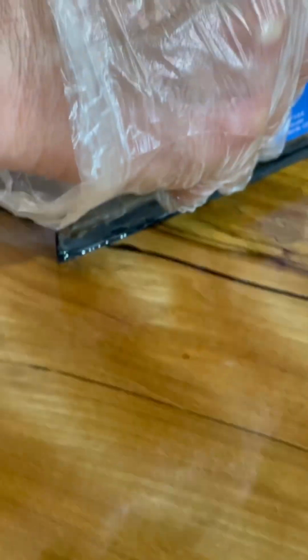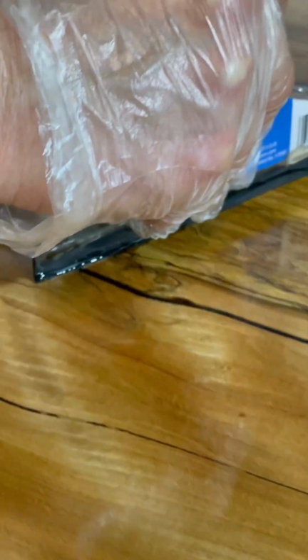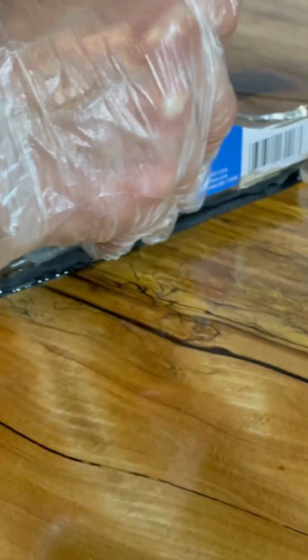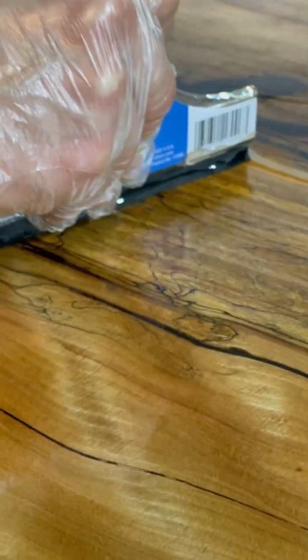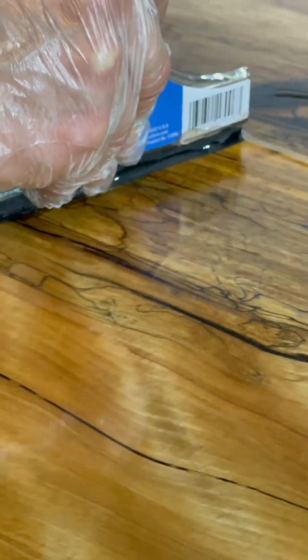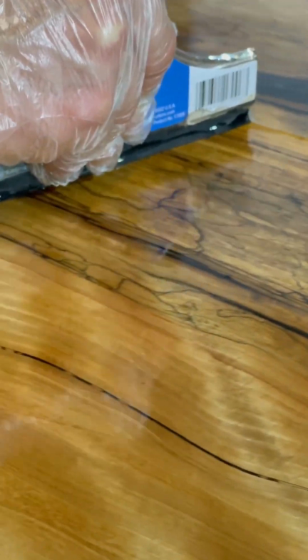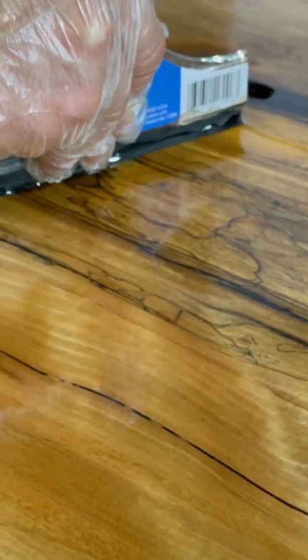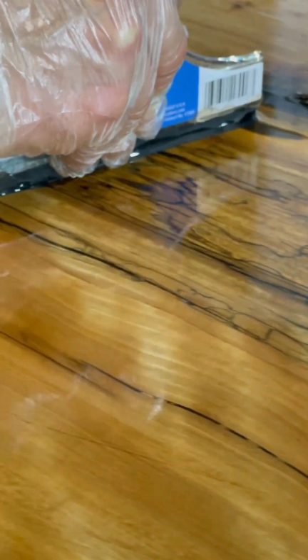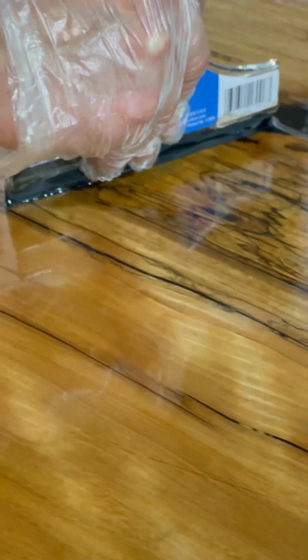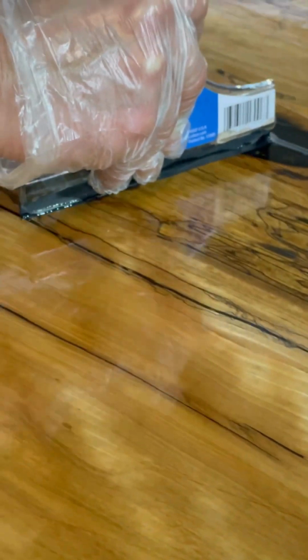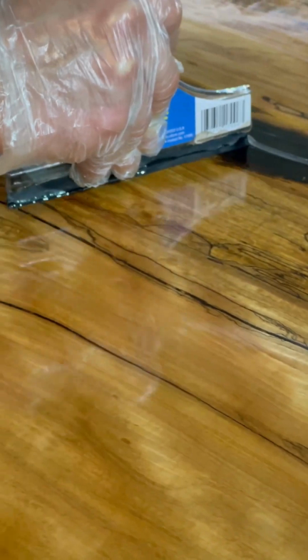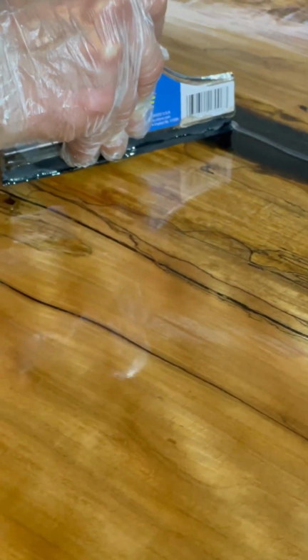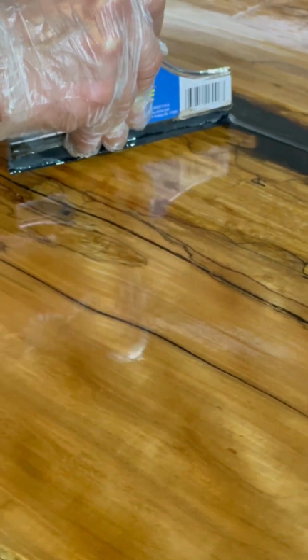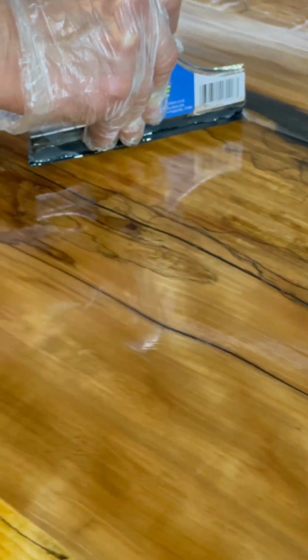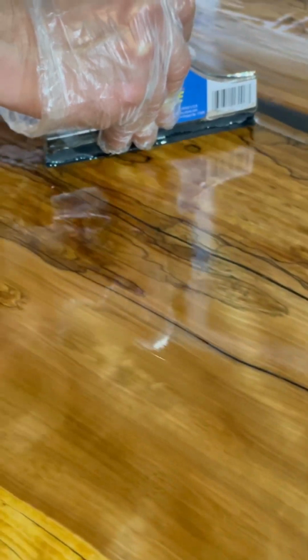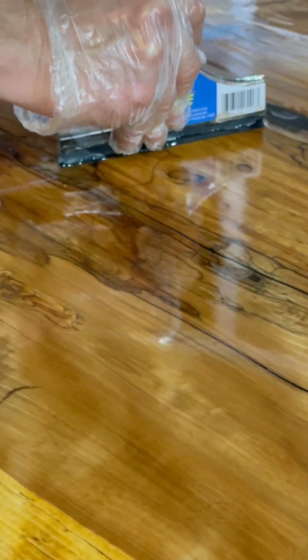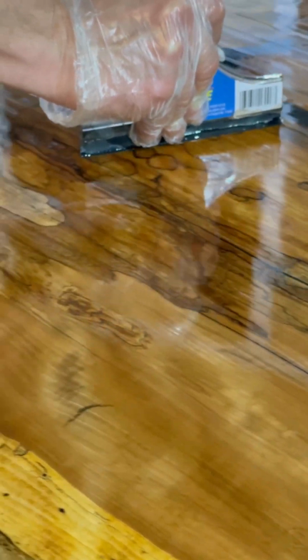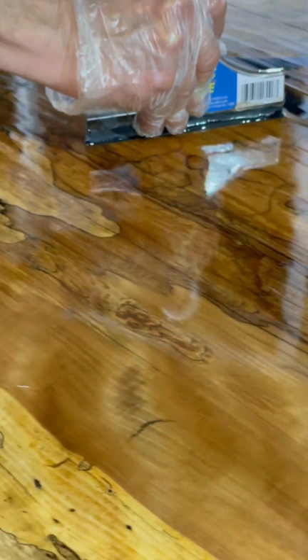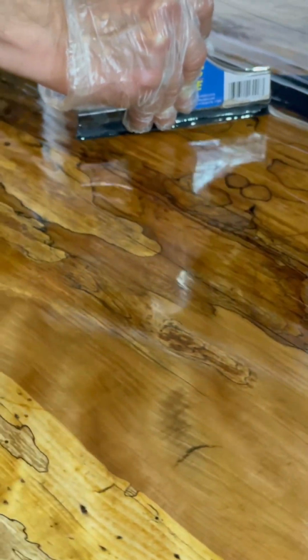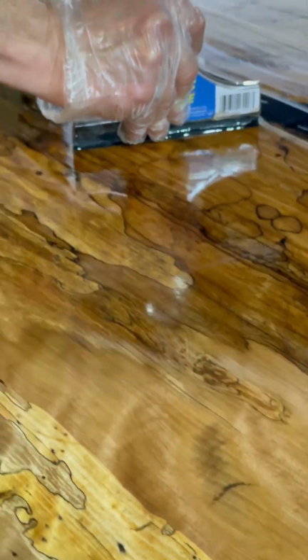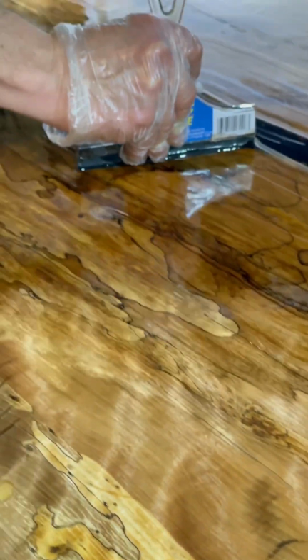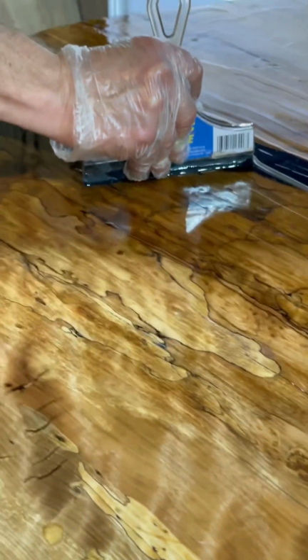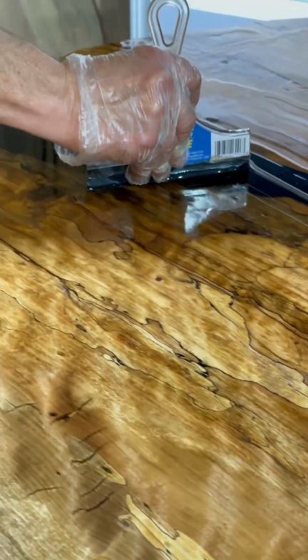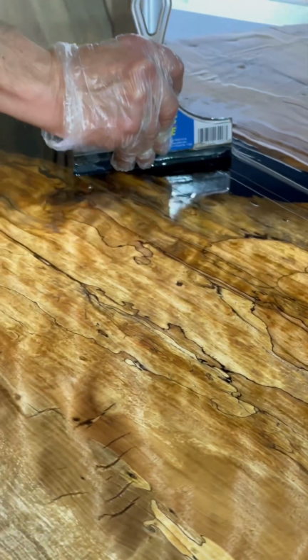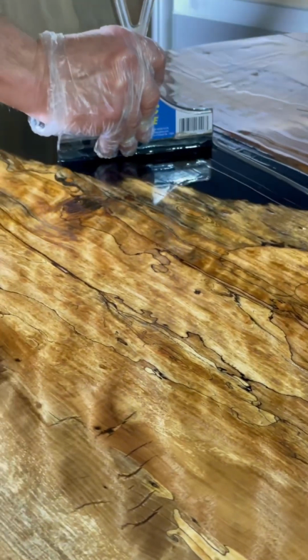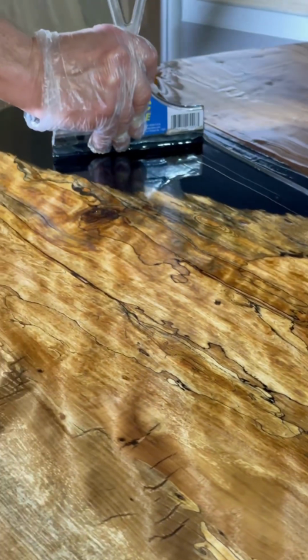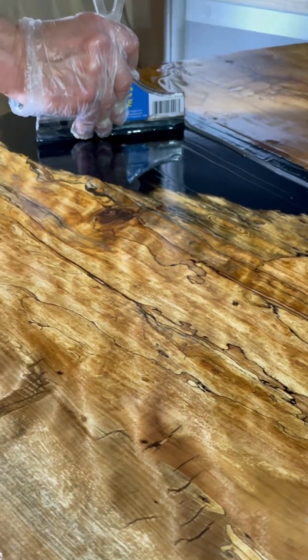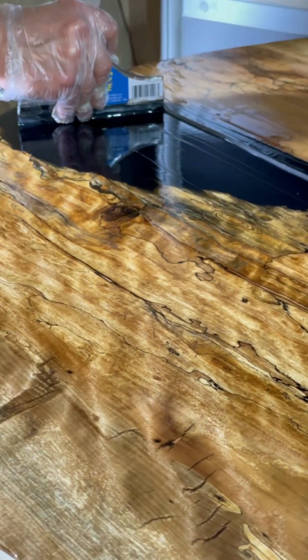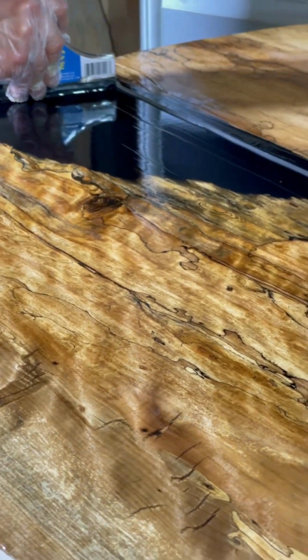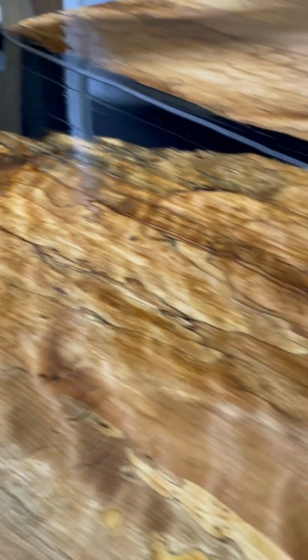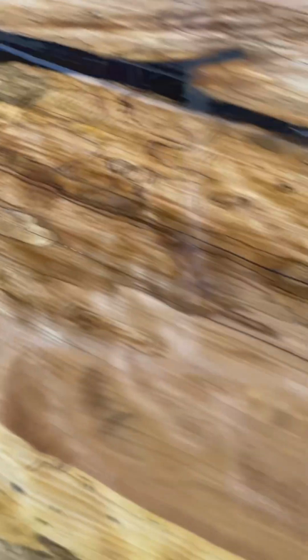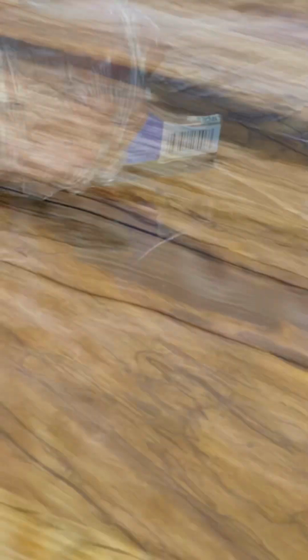We're about an hour into the scratch coat here, and all the soft spots that we spoke about are just eating up and sucking in the epoxy. Beautiful colors coming out.